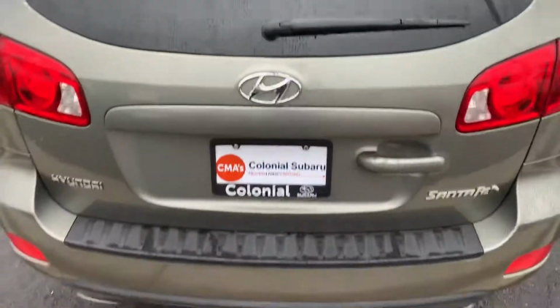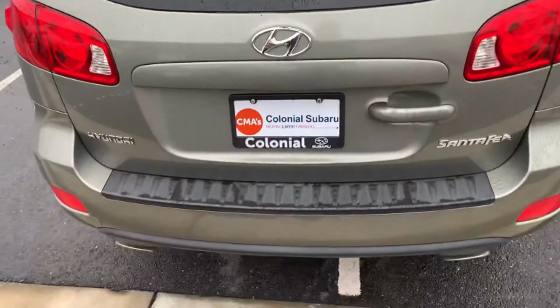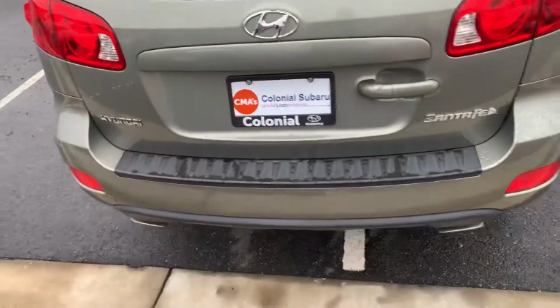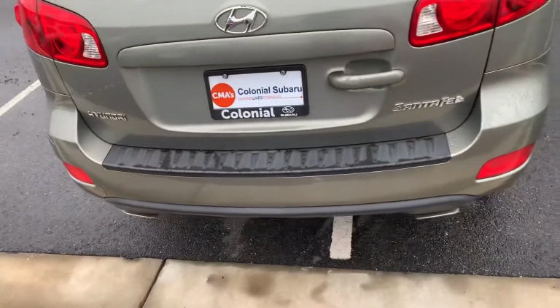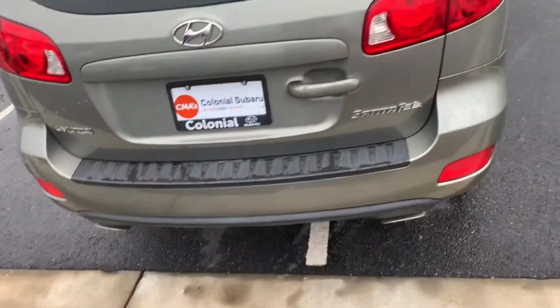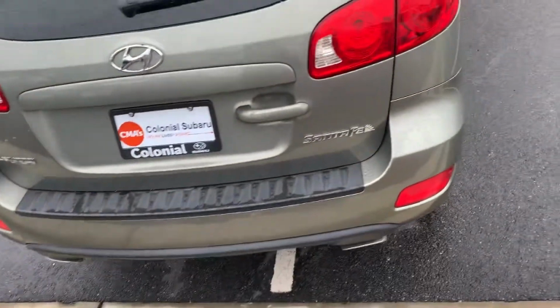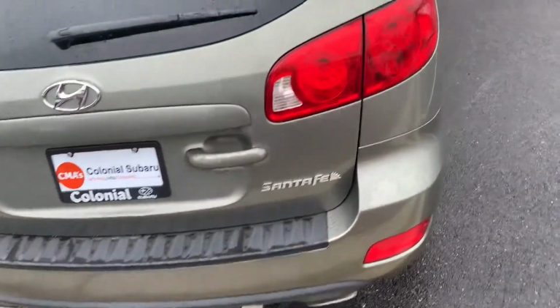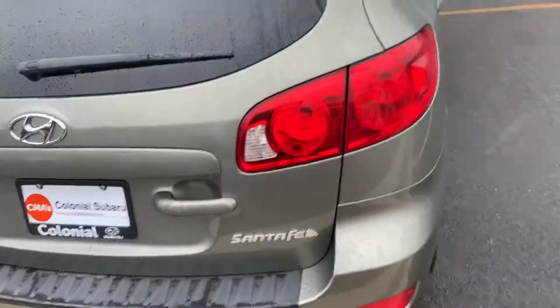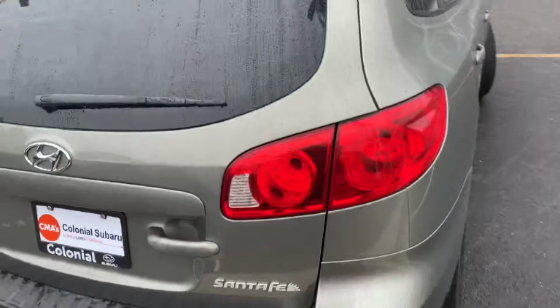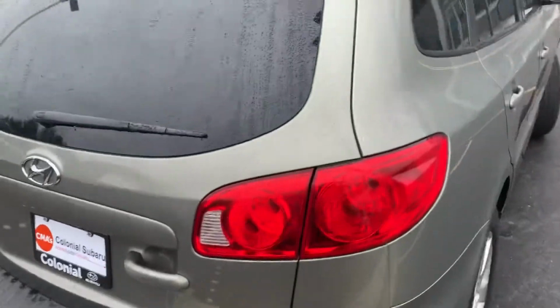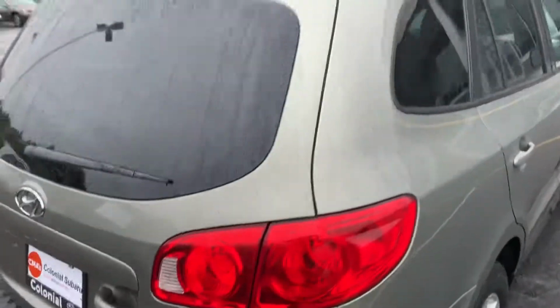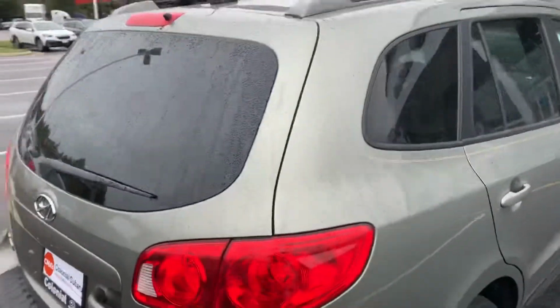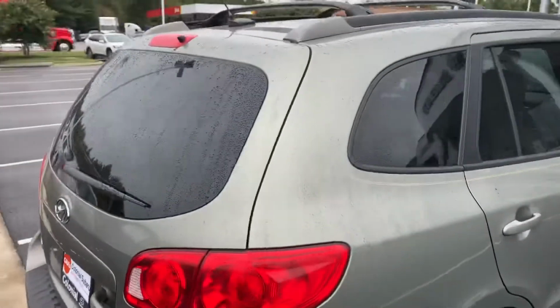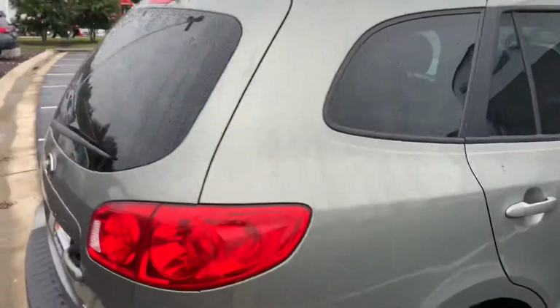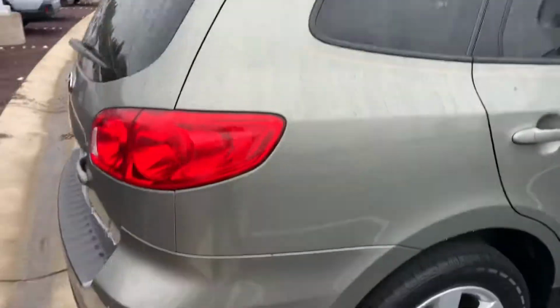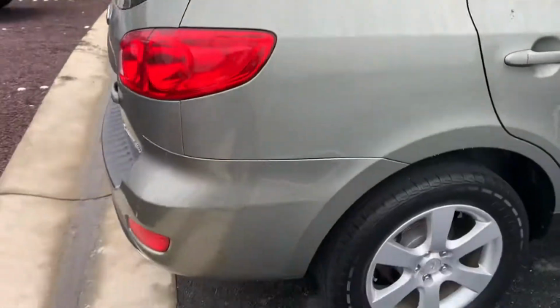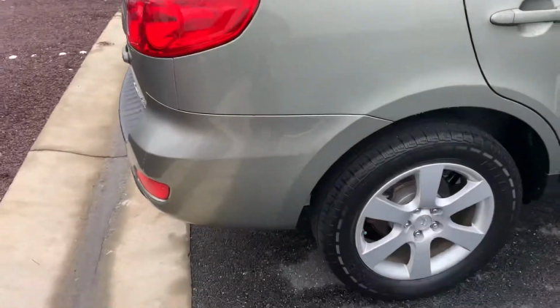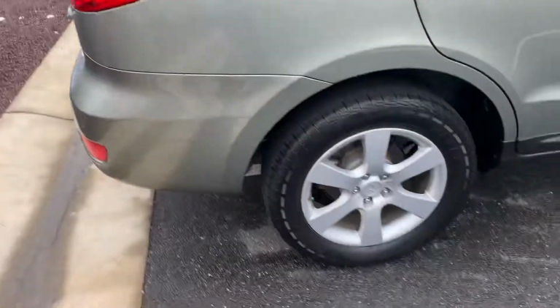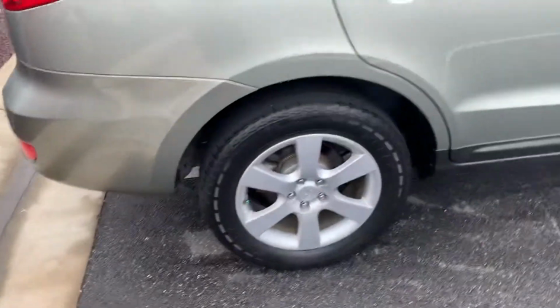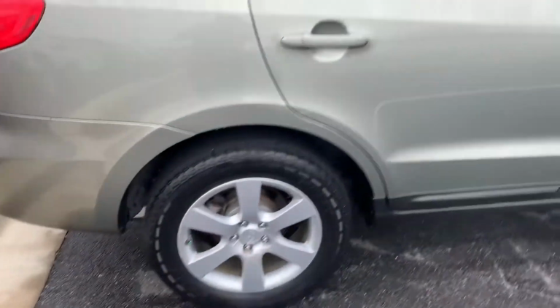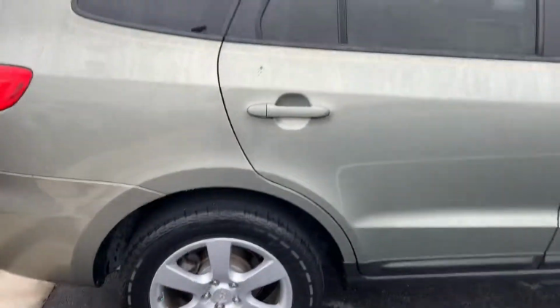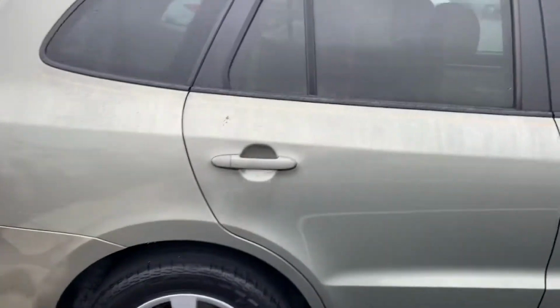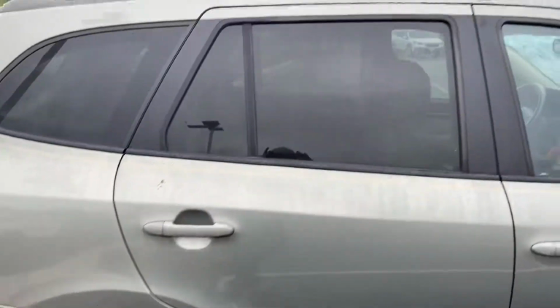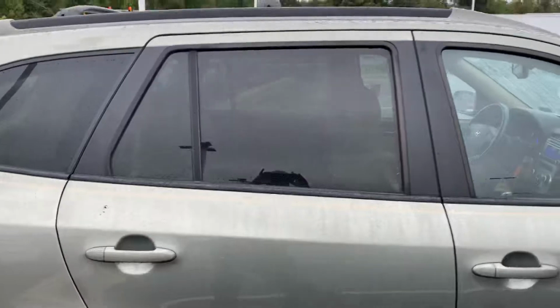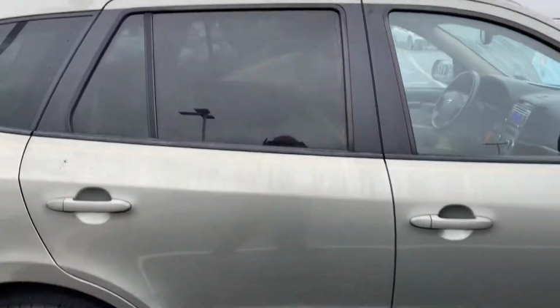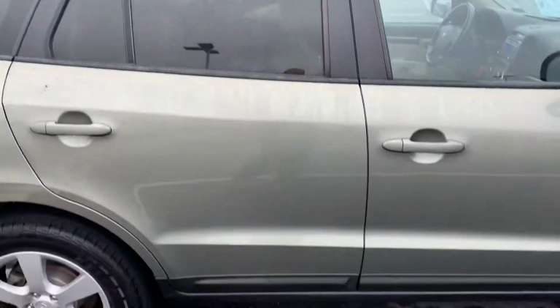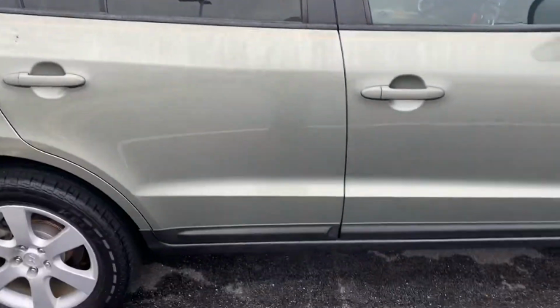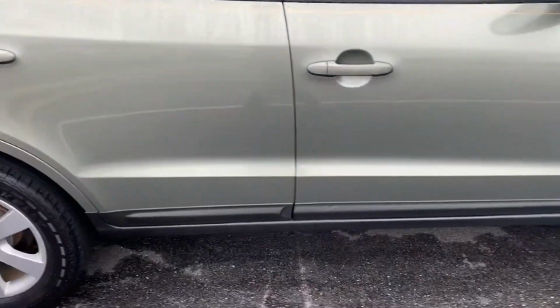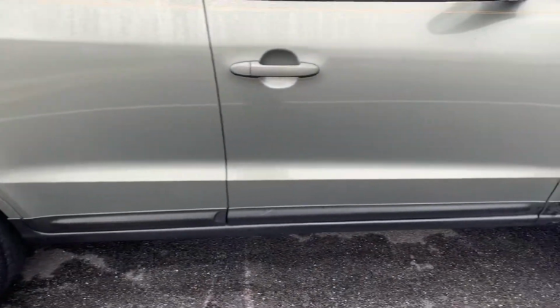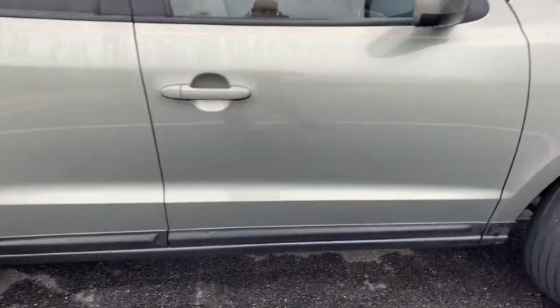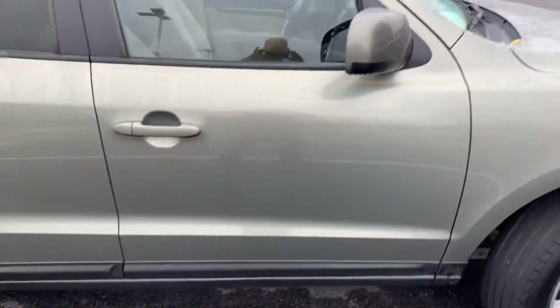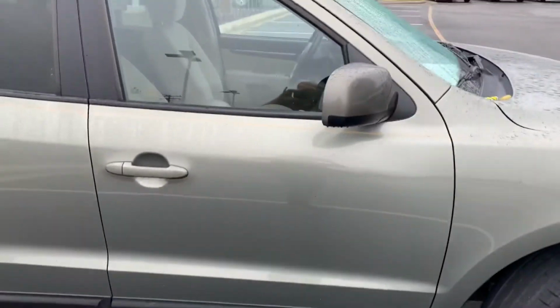I know the mileage was a little bit of concern for you, but I'm not seeing any major physical damage on the vehicle as far as blemishes, scratches, or anything of that nature. Again, very excellent condition. Tires are in excellent condition.